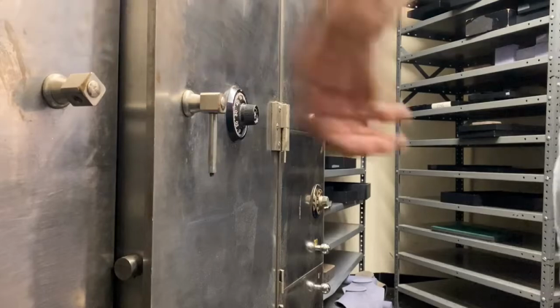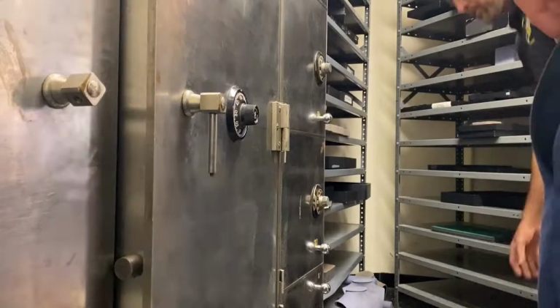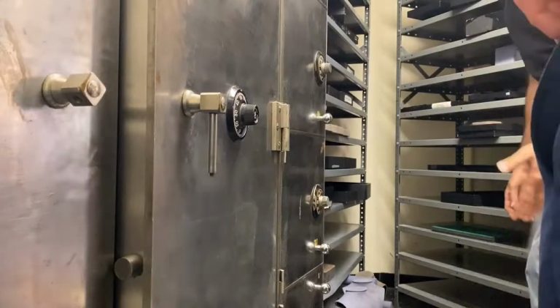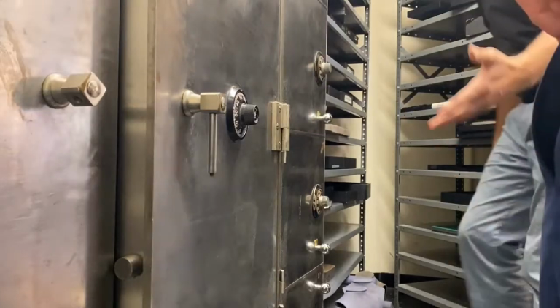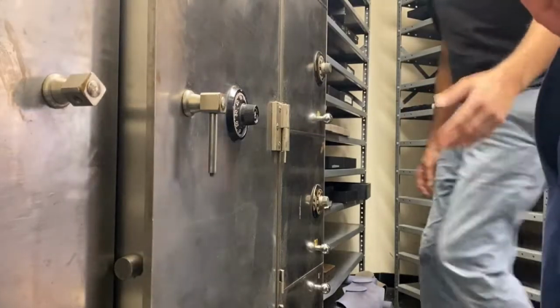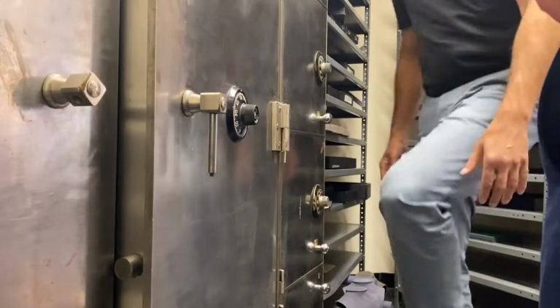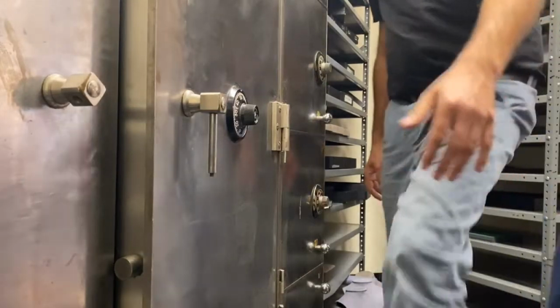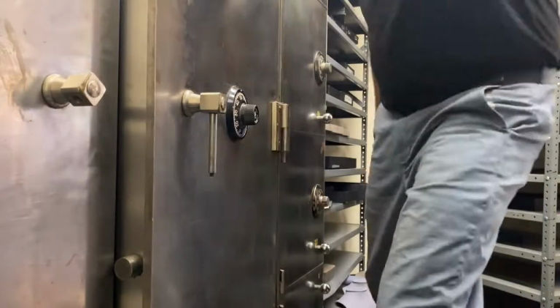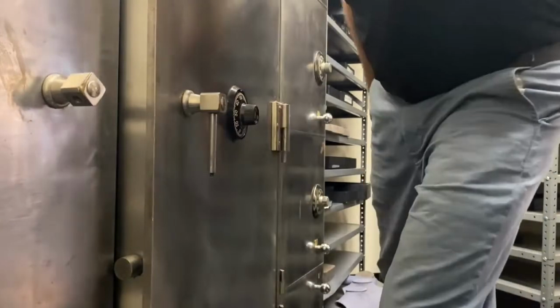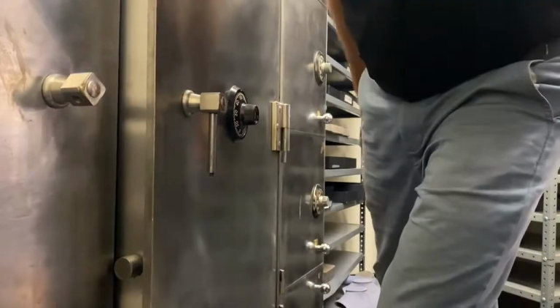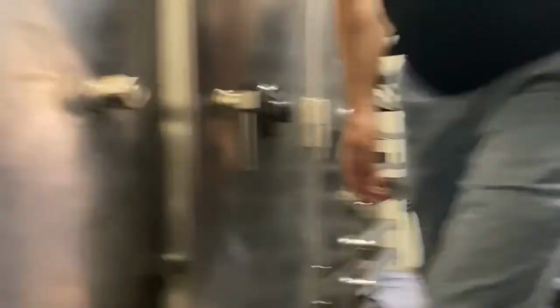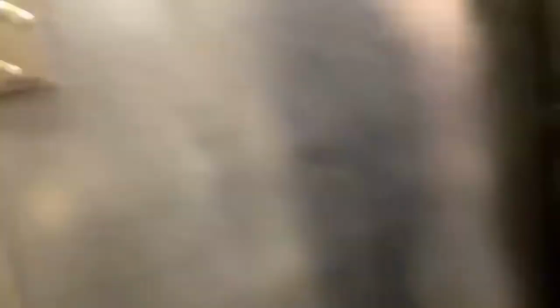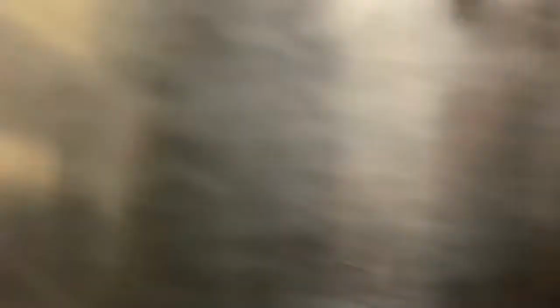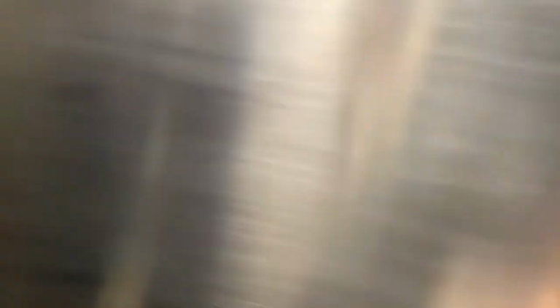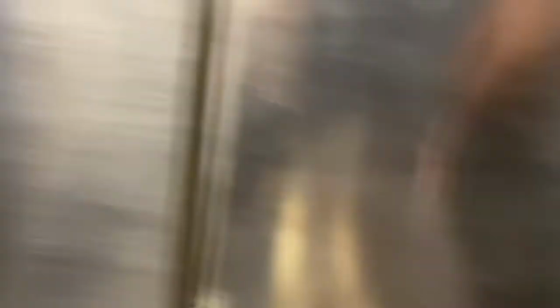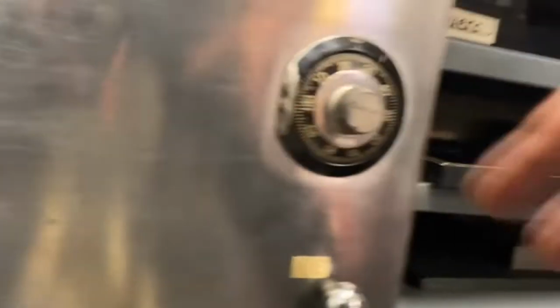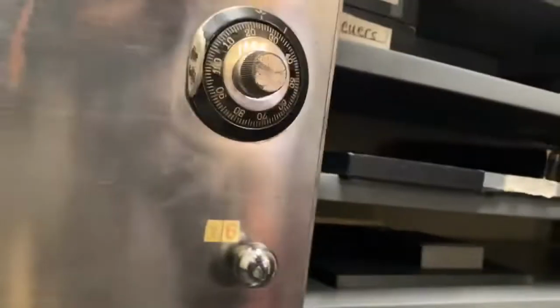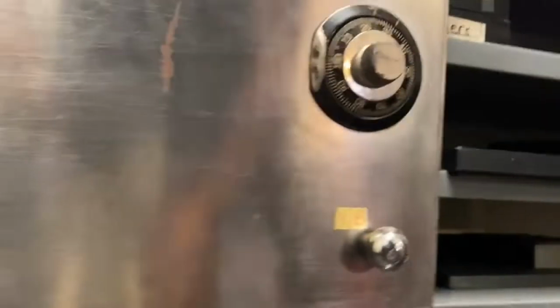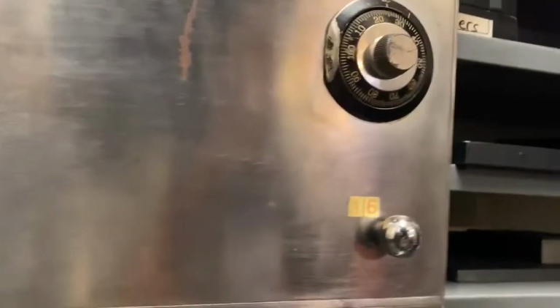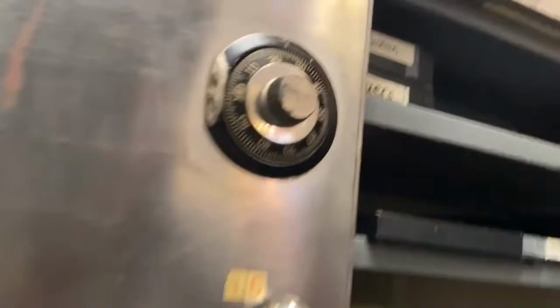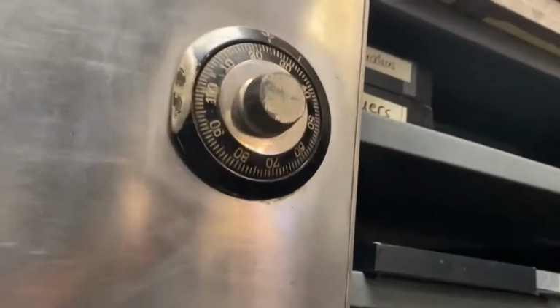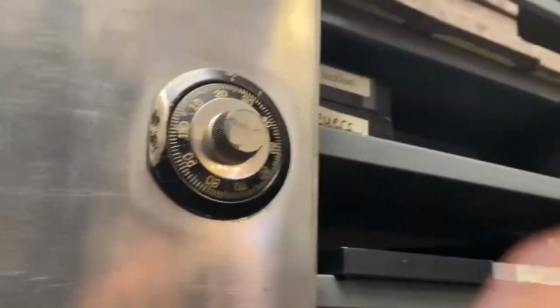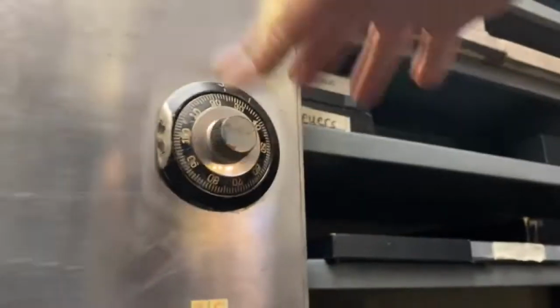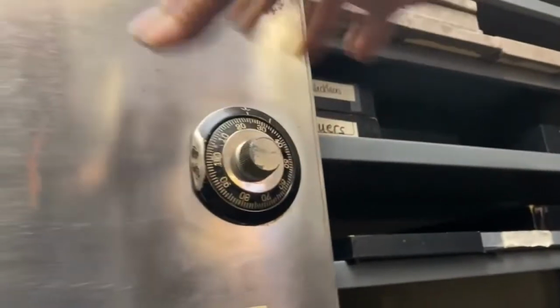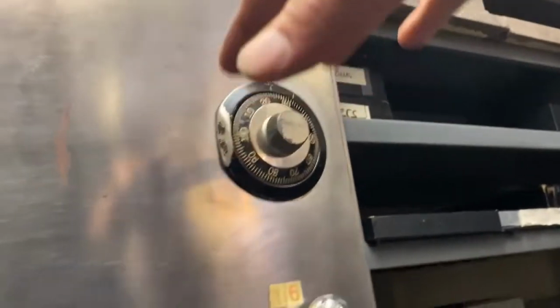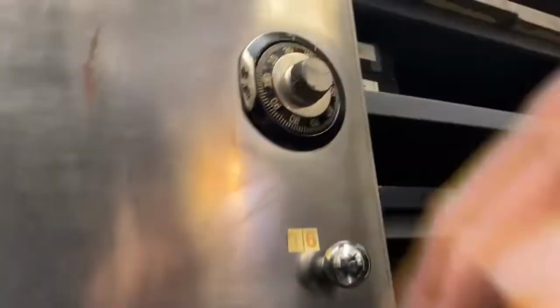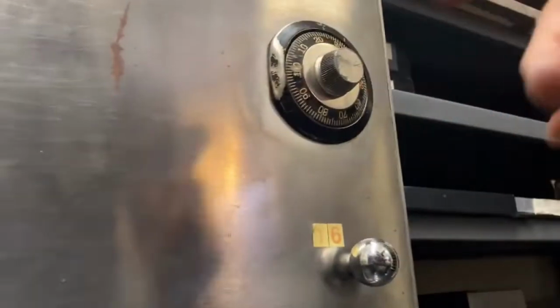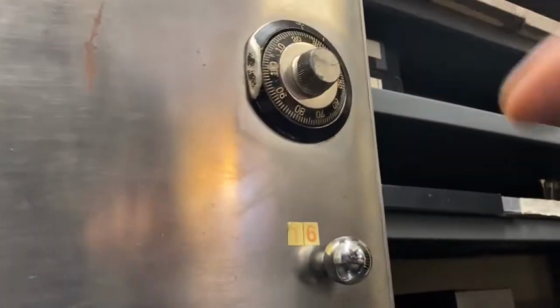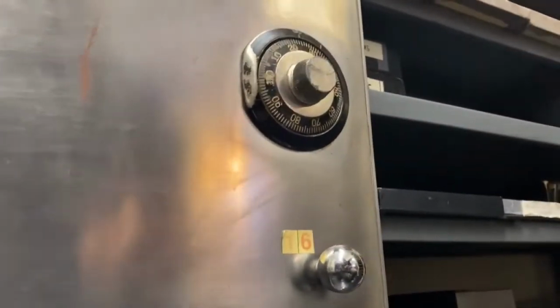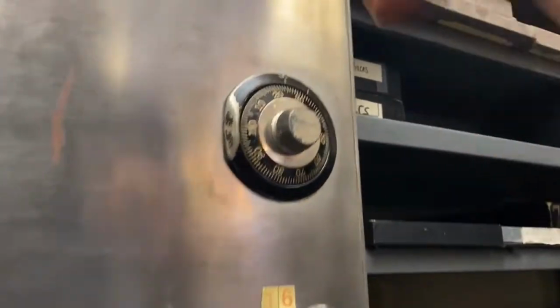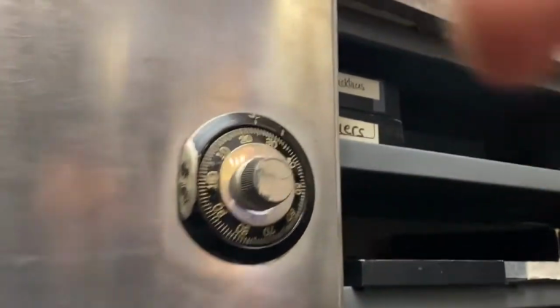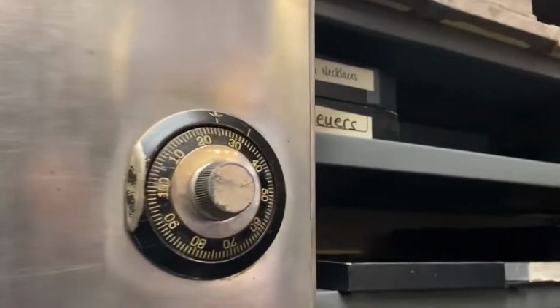We're going to show you how to do this, okay? We're going to show you right now. There is no marks on these locks, right? And we're going to drill this. Take a look.